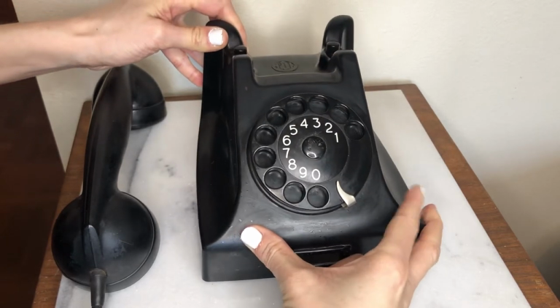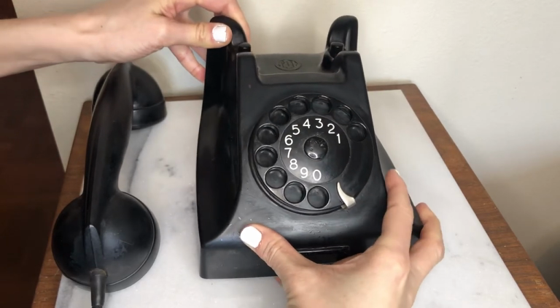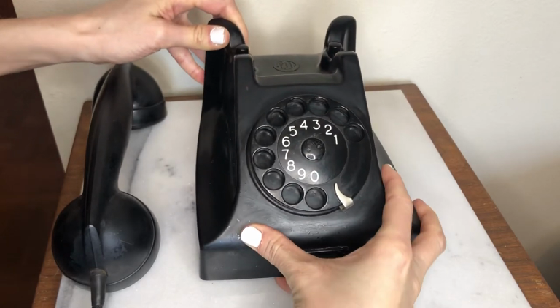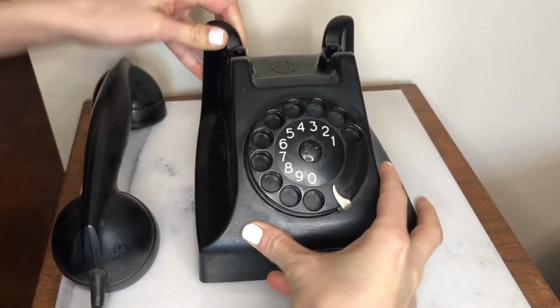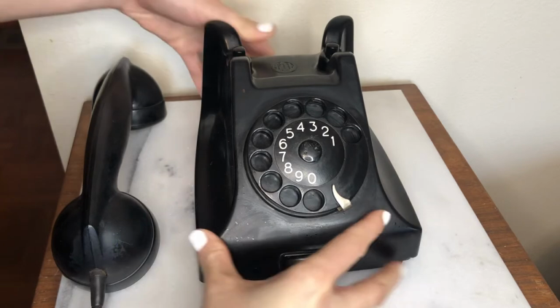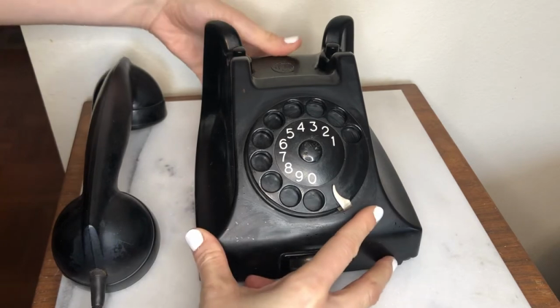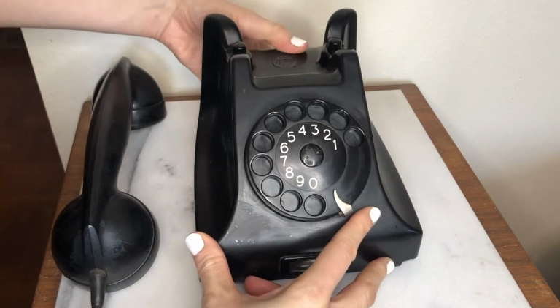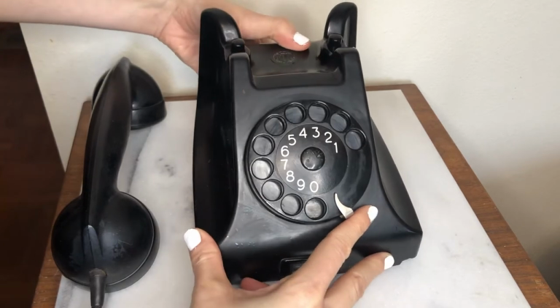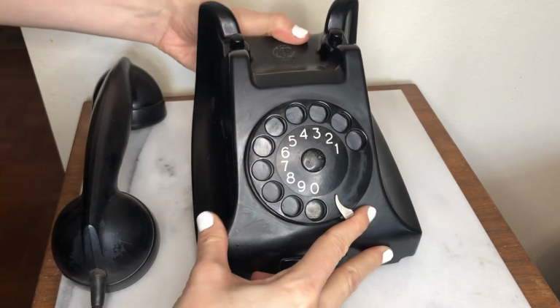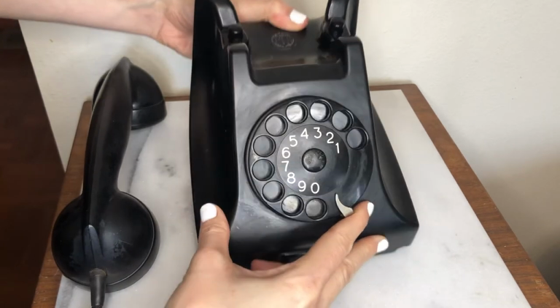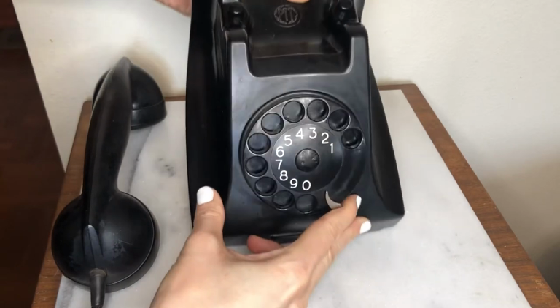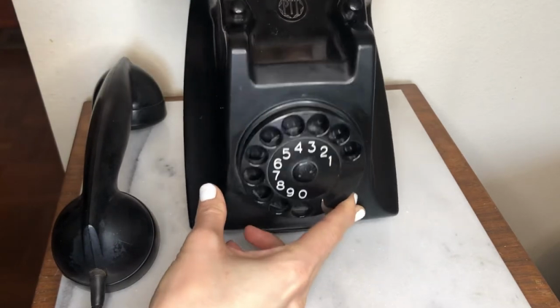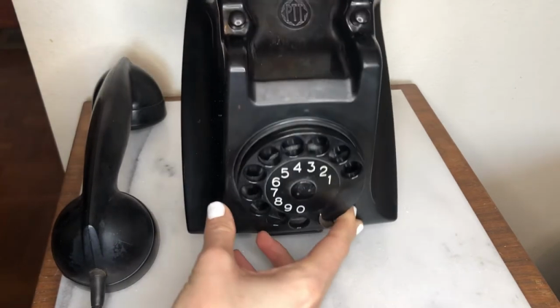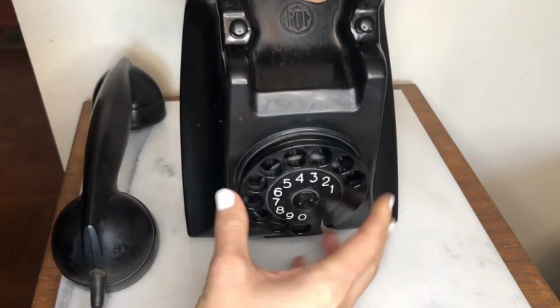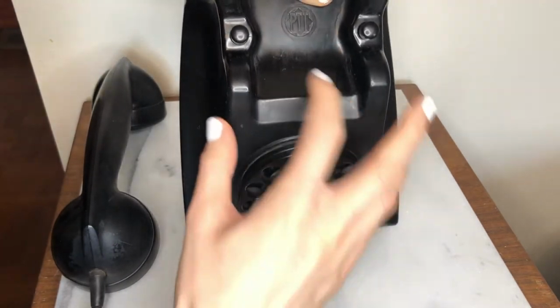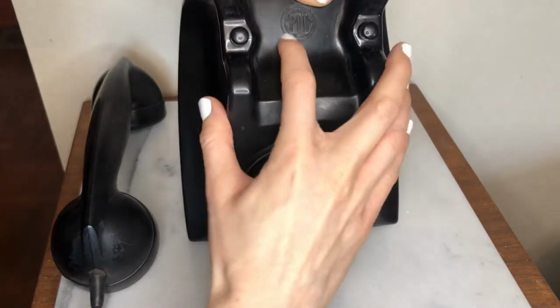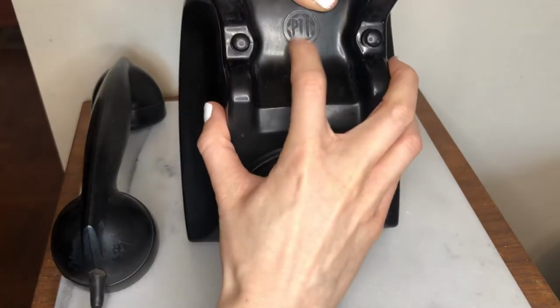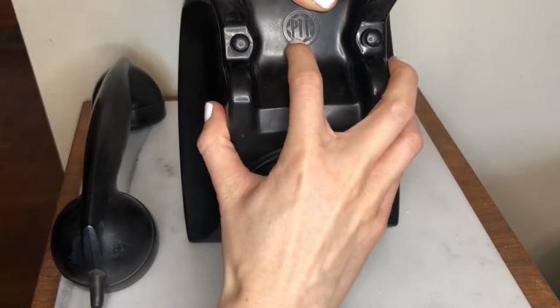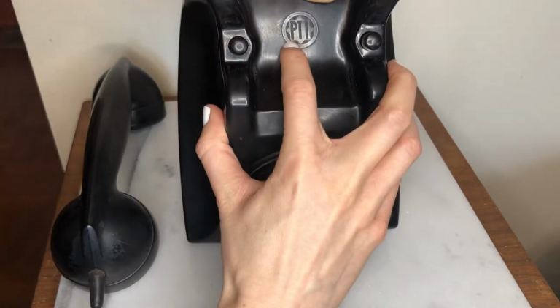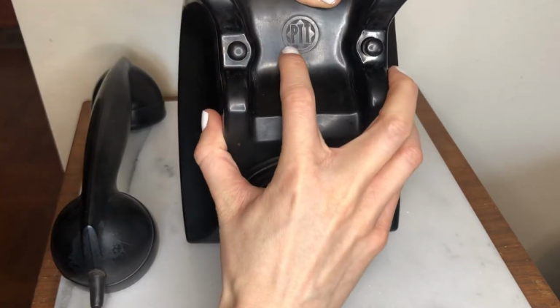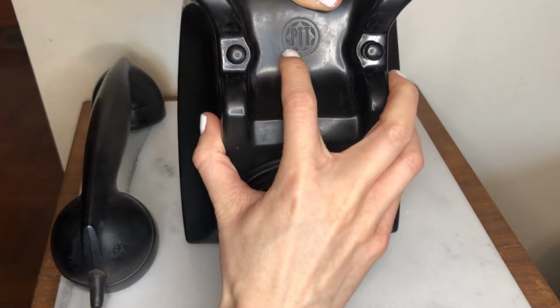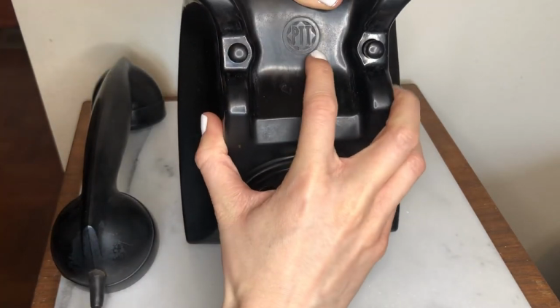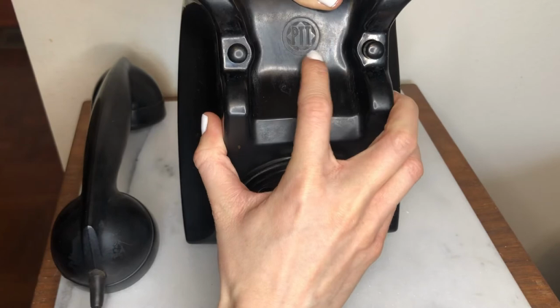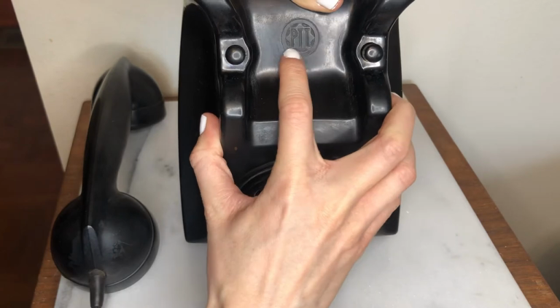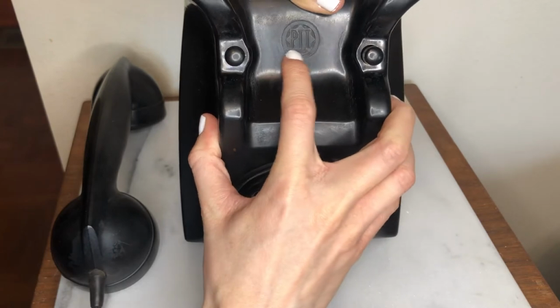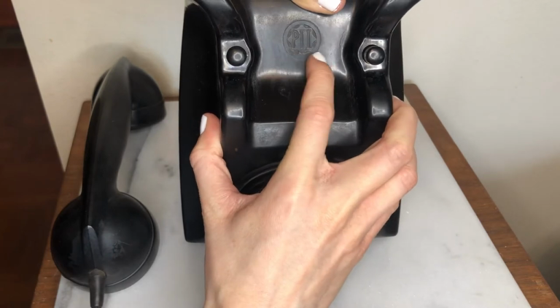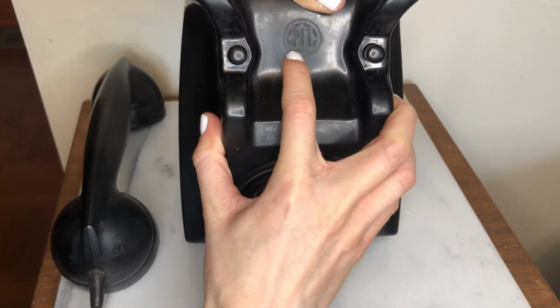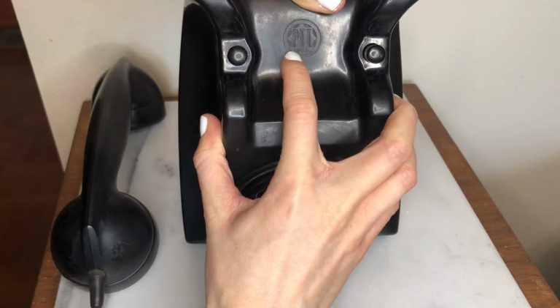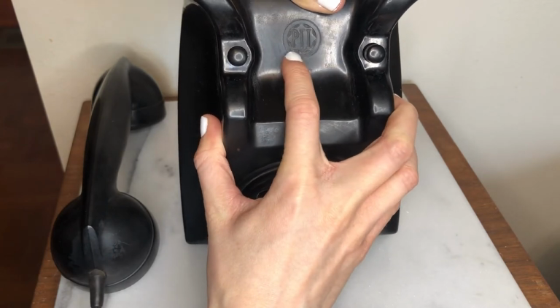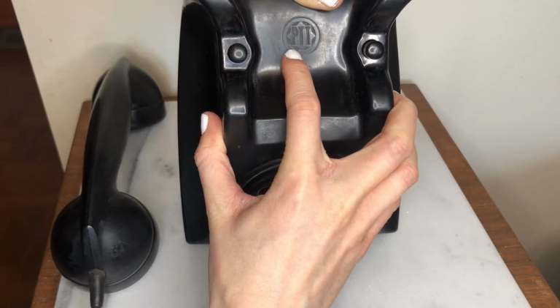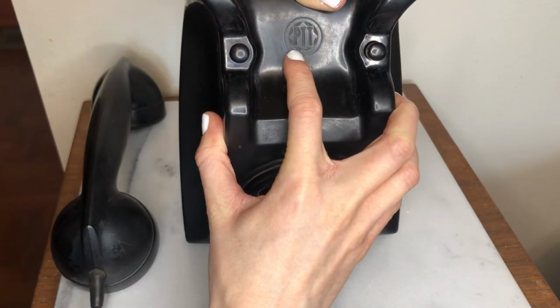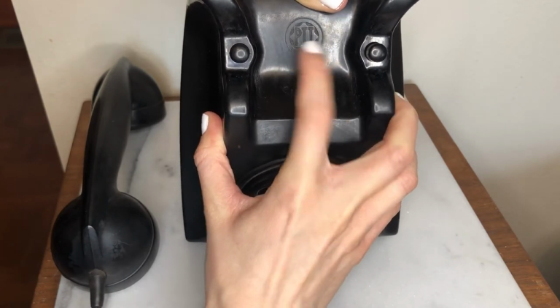Underneath the phone, I found a logo. It says PTT. I do not know what that stands for.